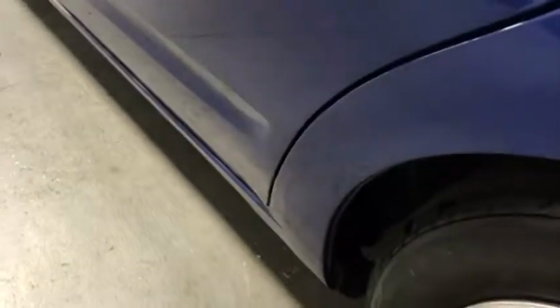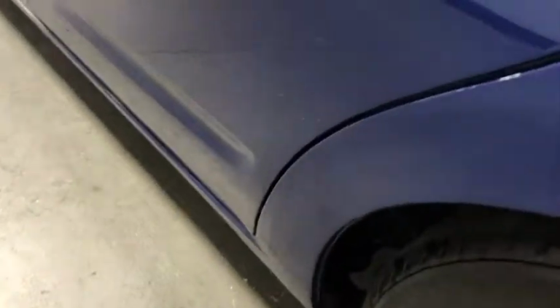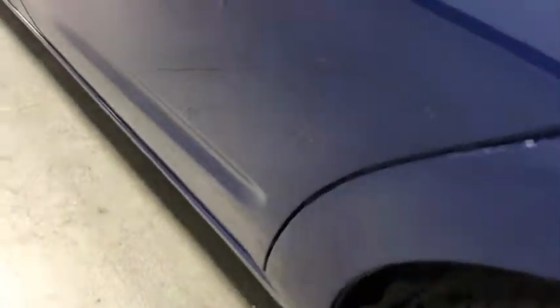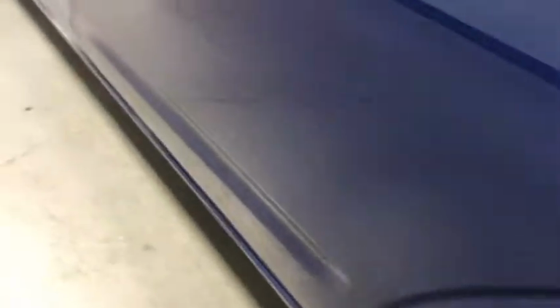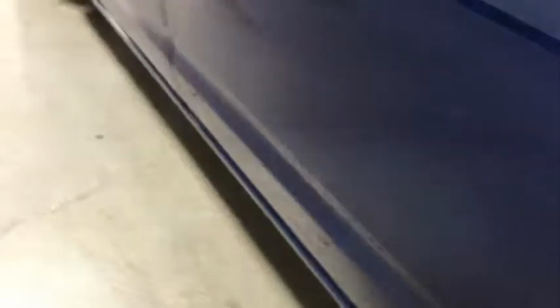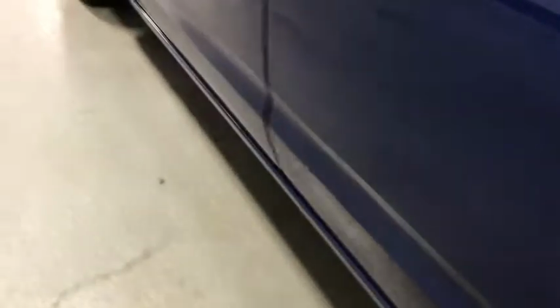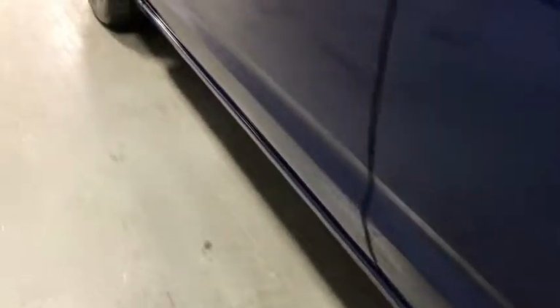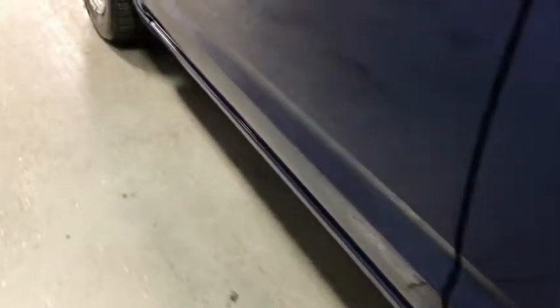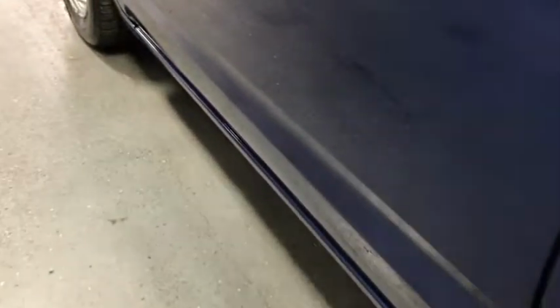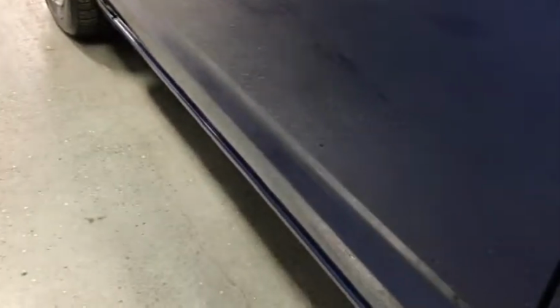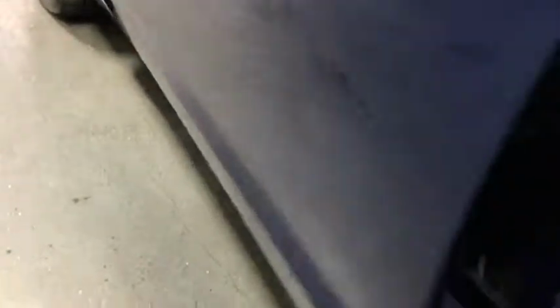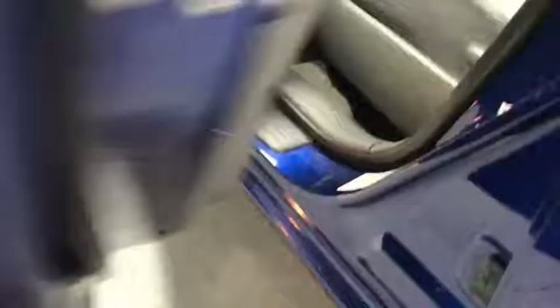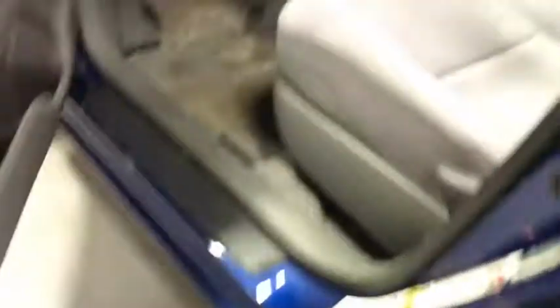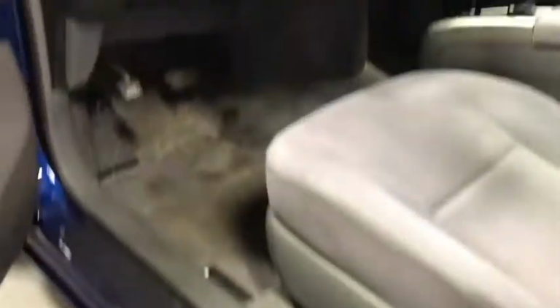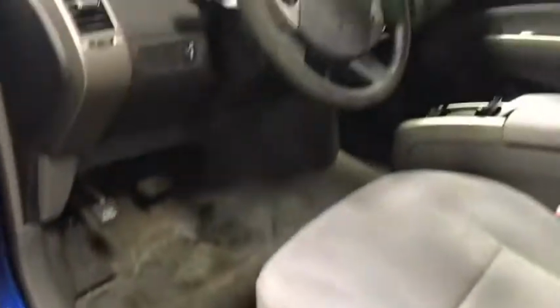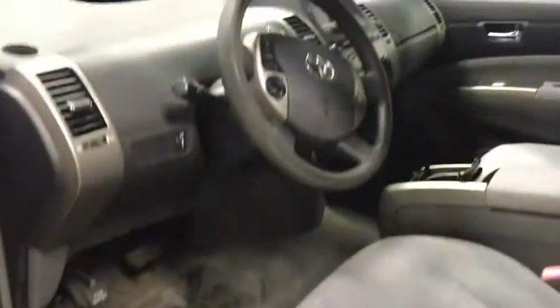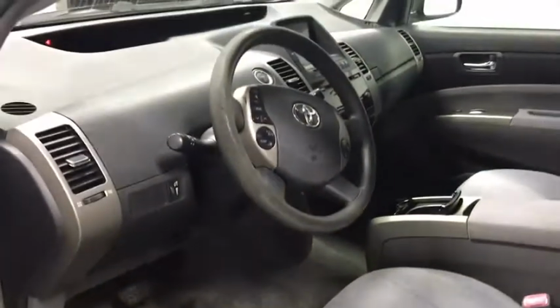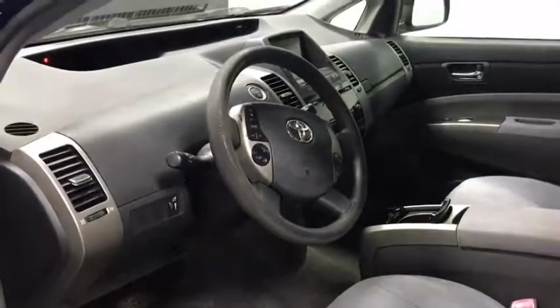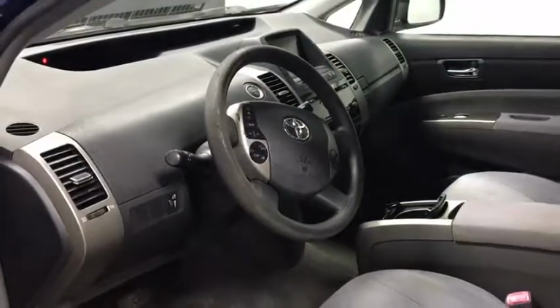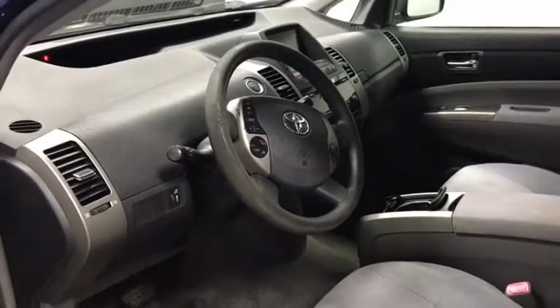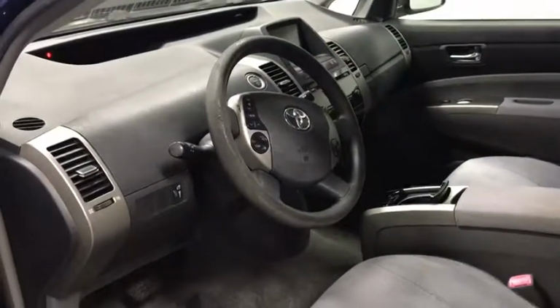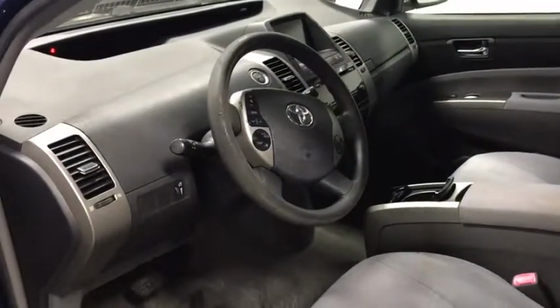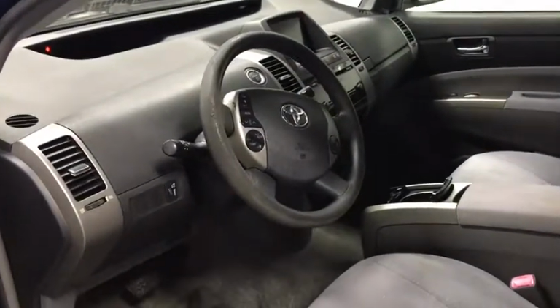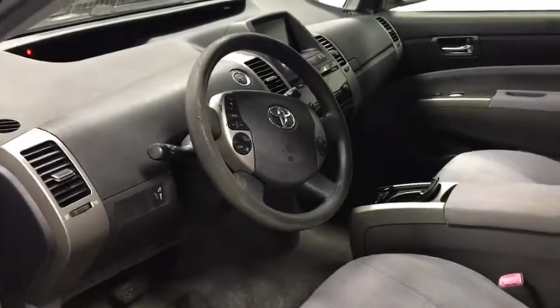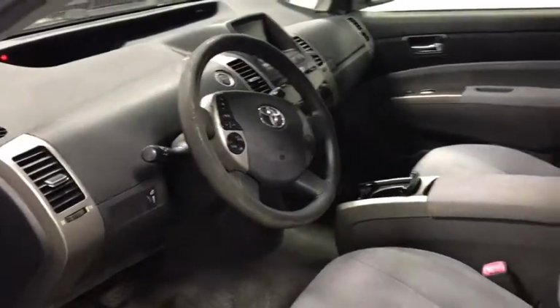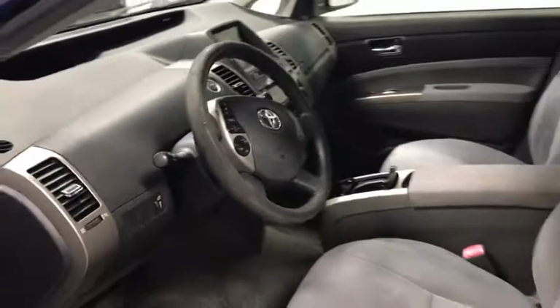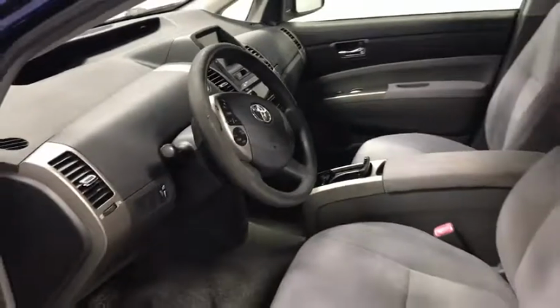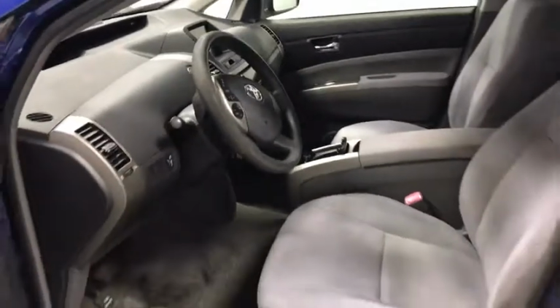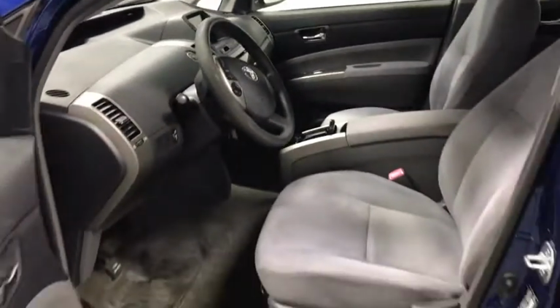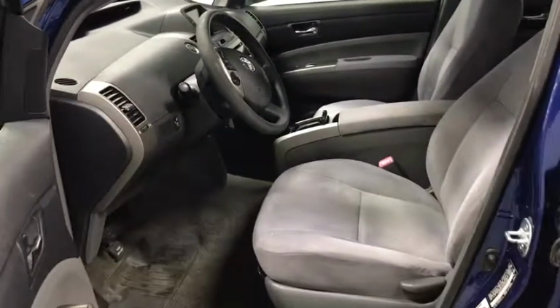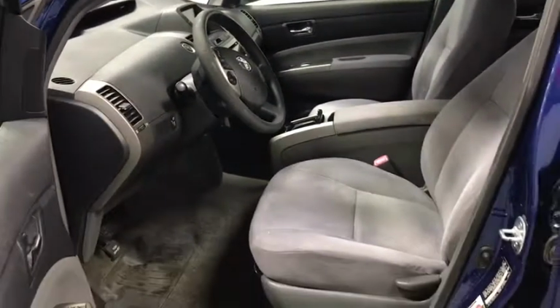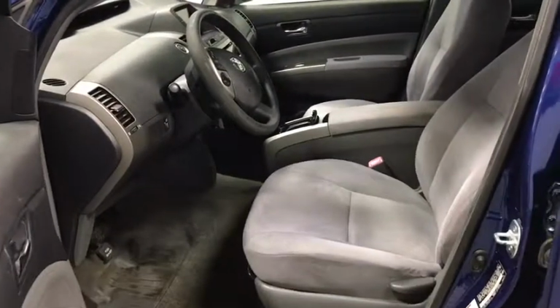CD player, remote keyless entry, brake assist, panic alarm, overhead console, driver vanity mirror, front reading lamp.